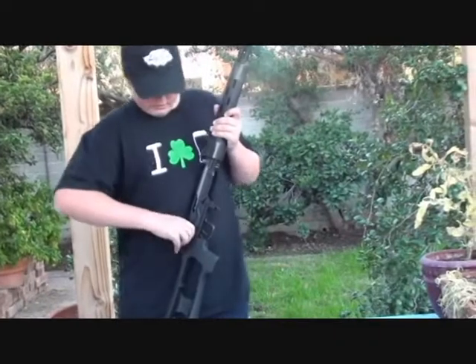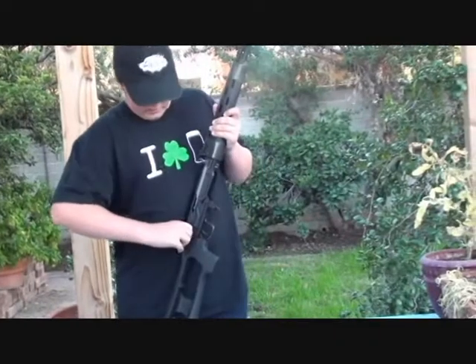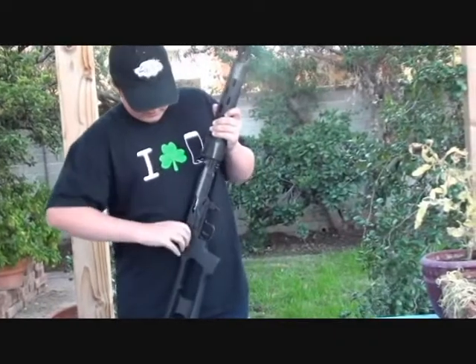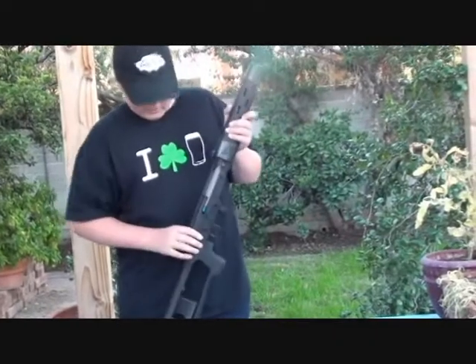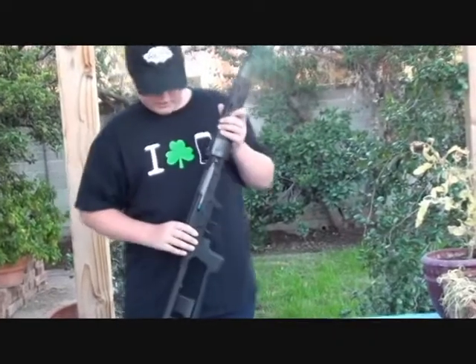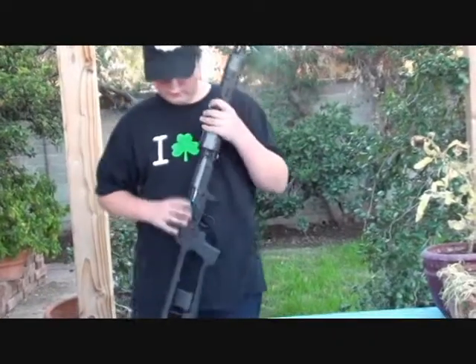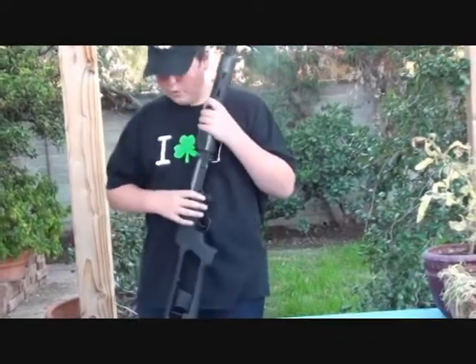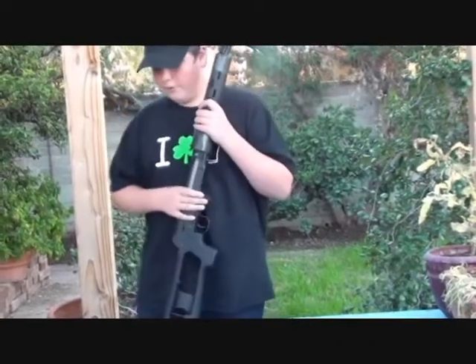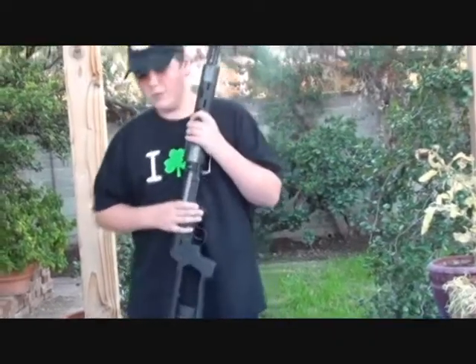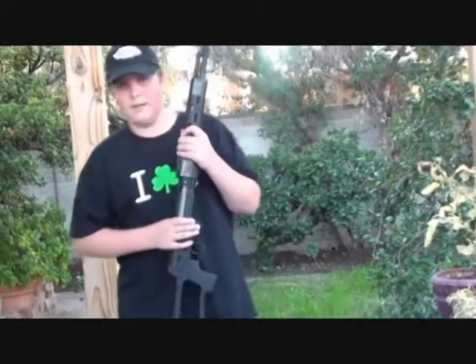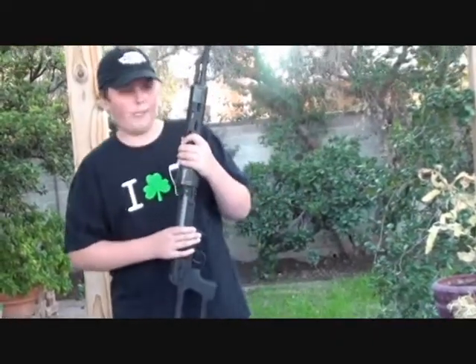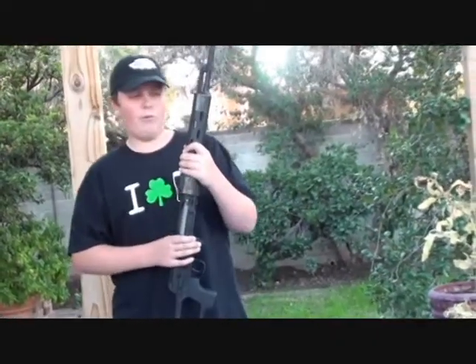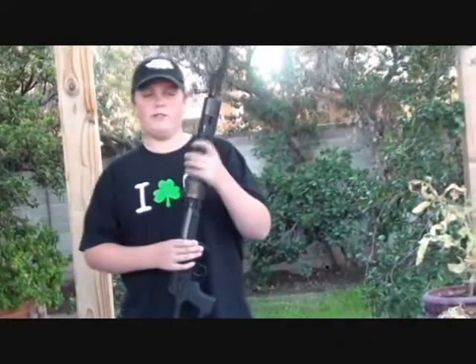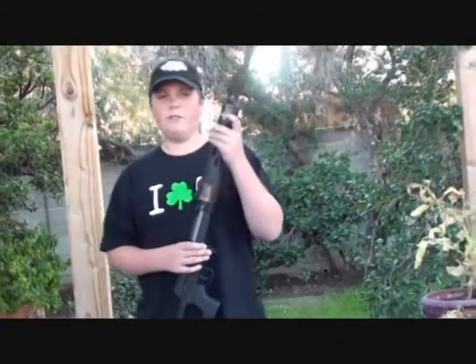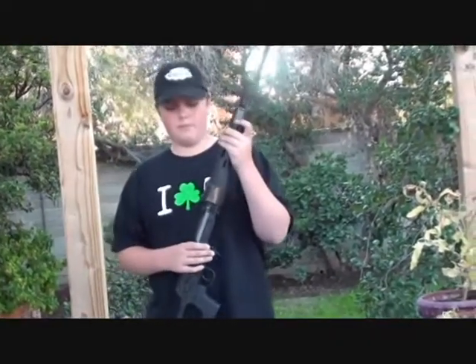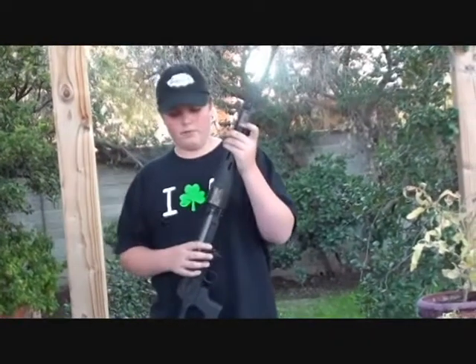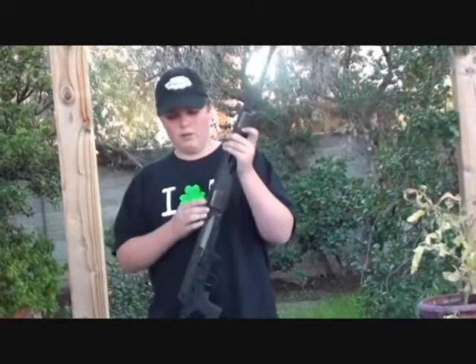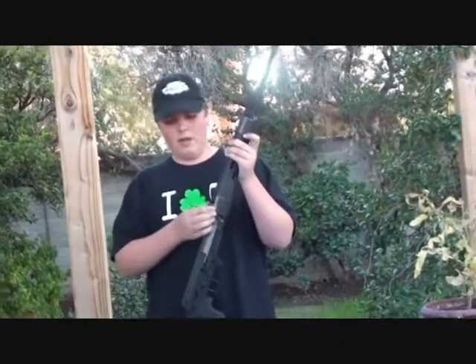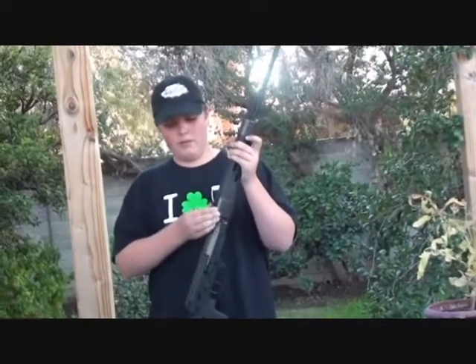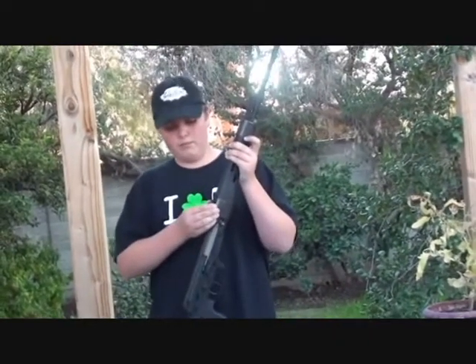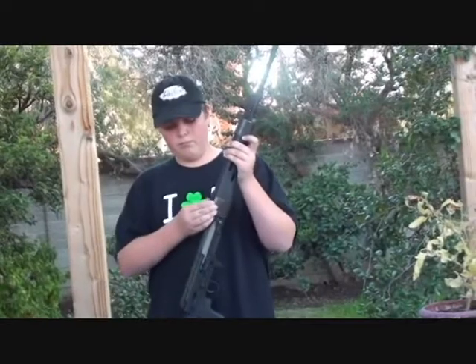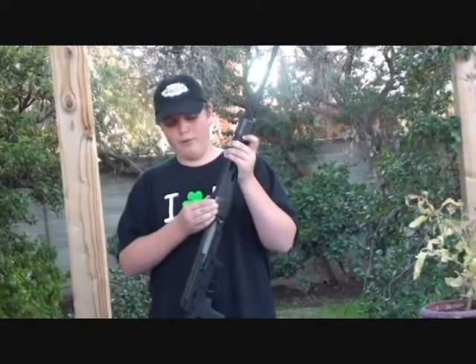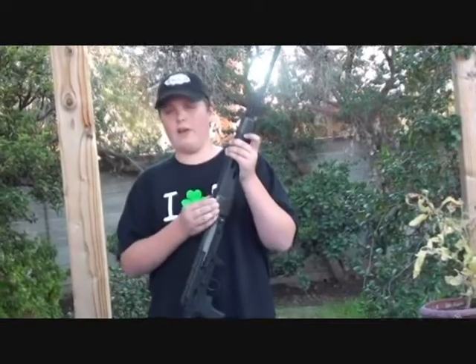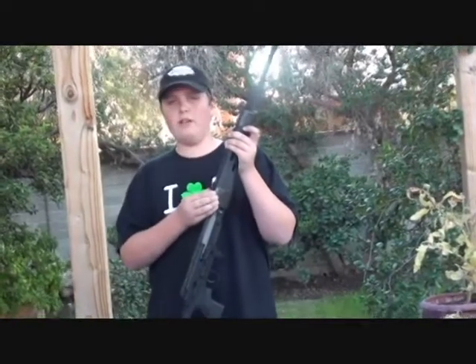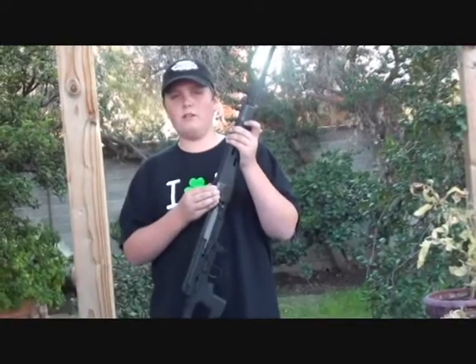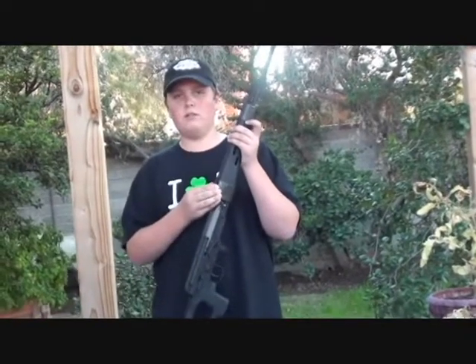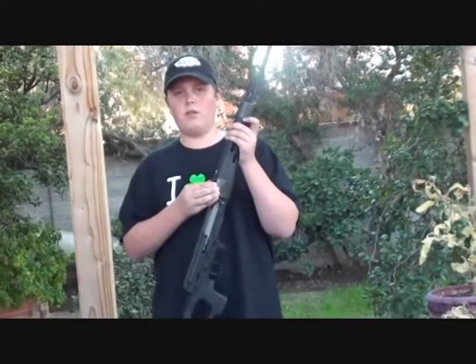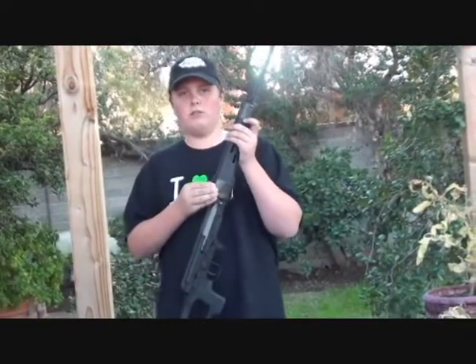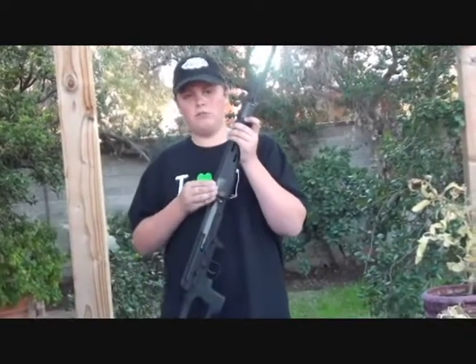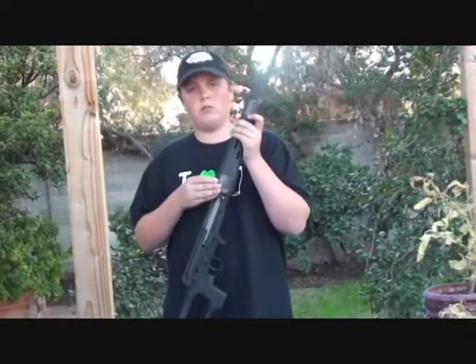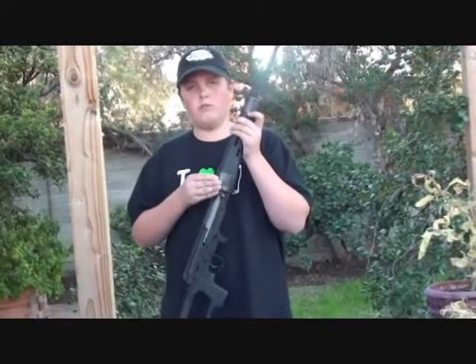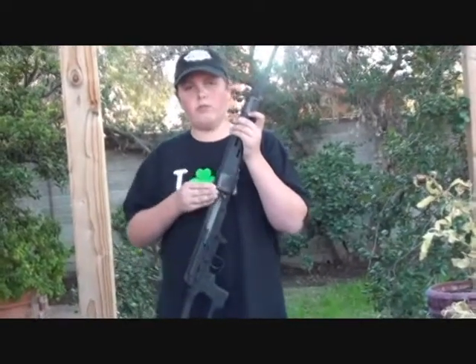This gun clocks in at just over 400 feet per second with .2s. And it's pretty freaking accurate. Let's go shoot it.